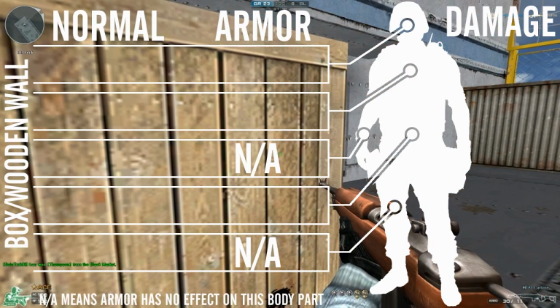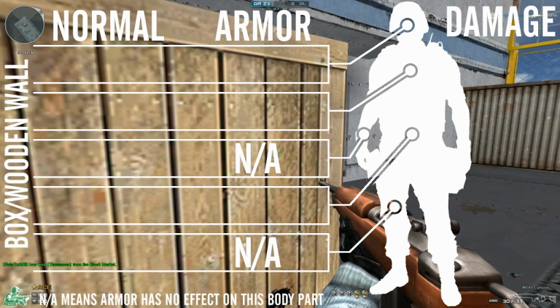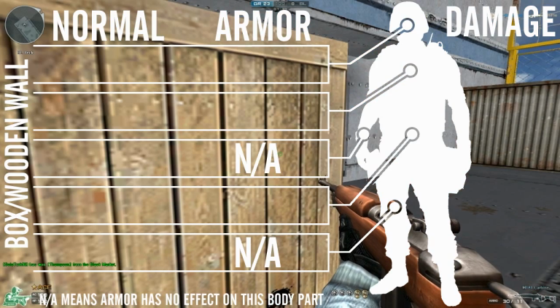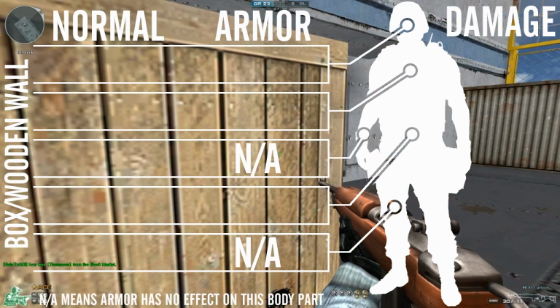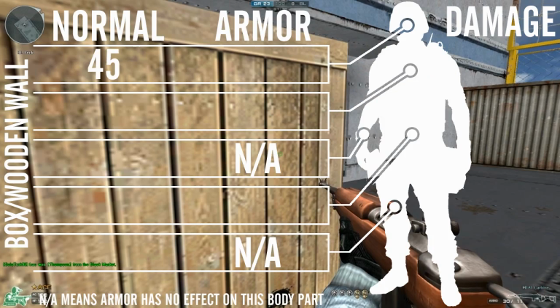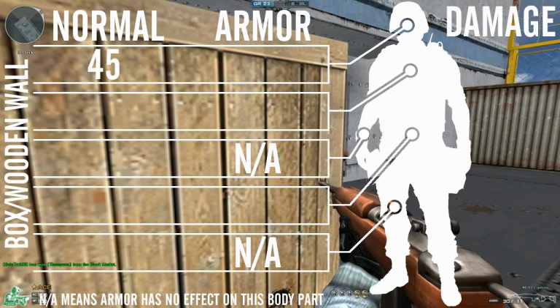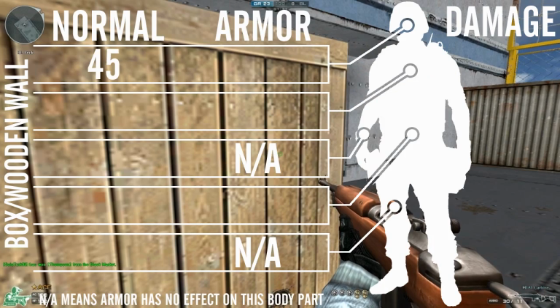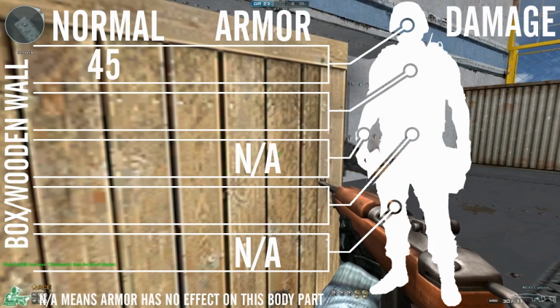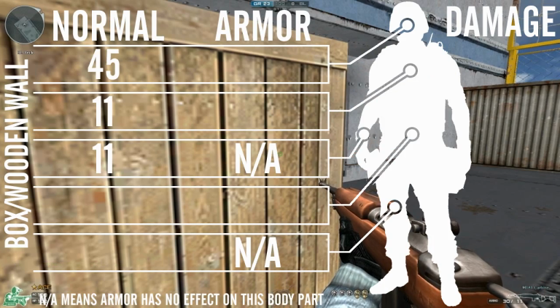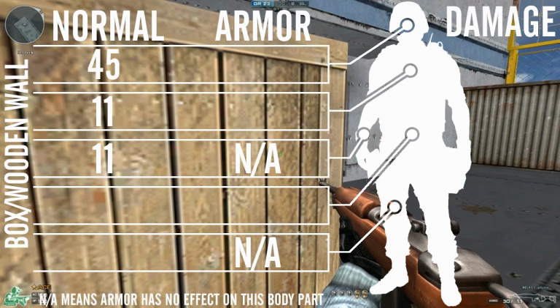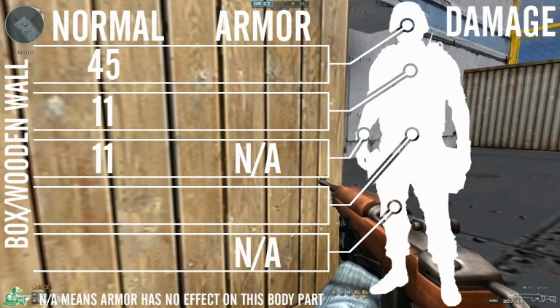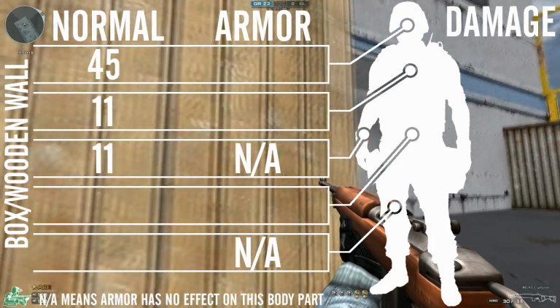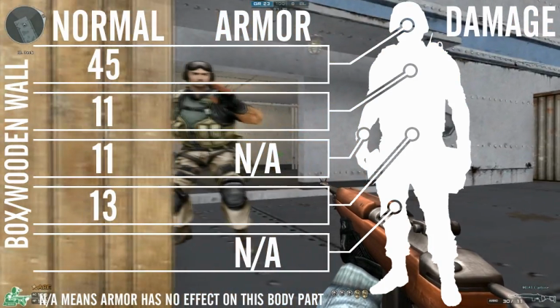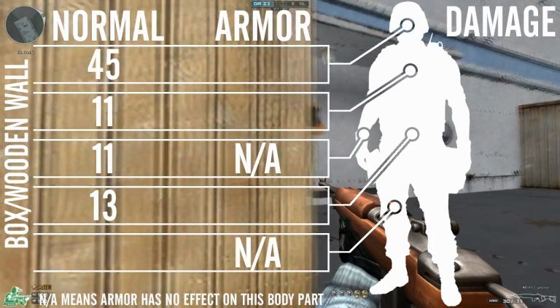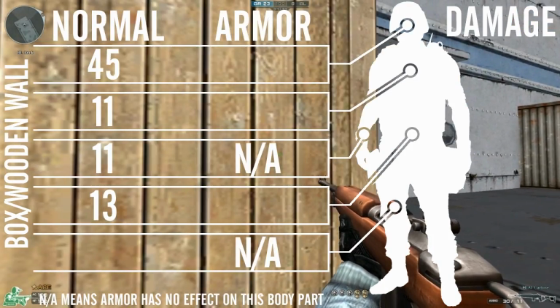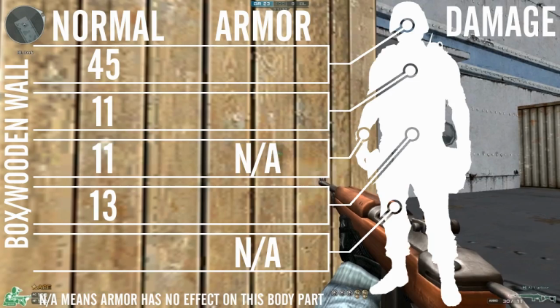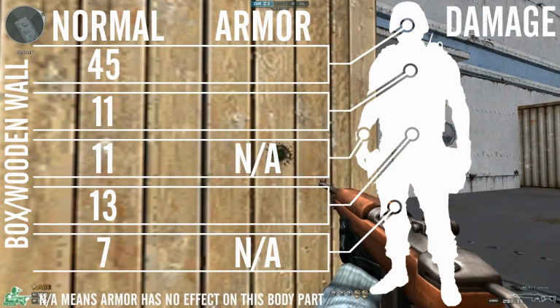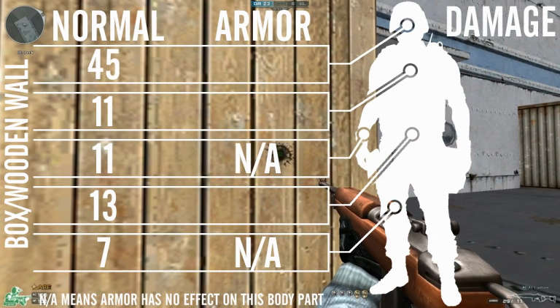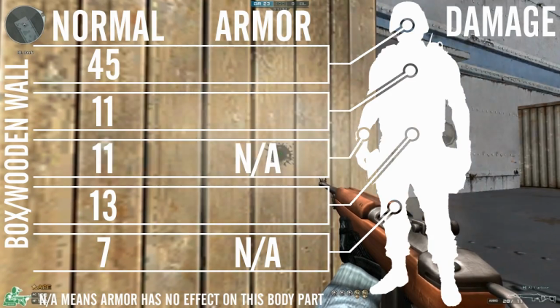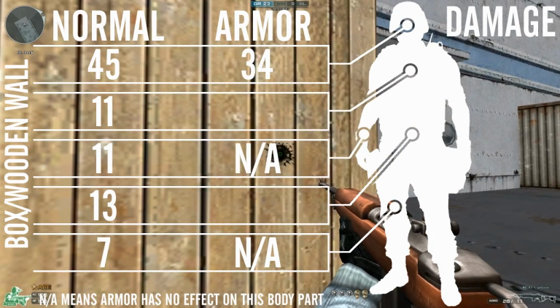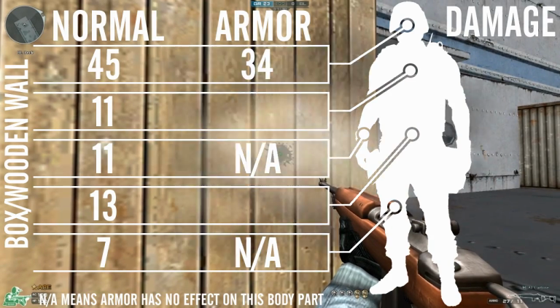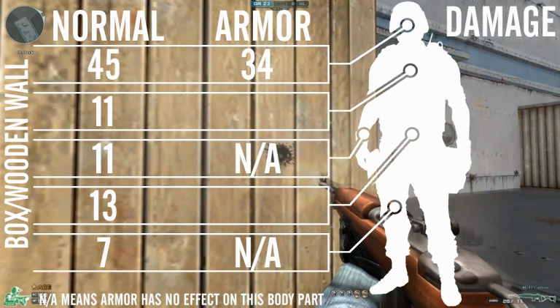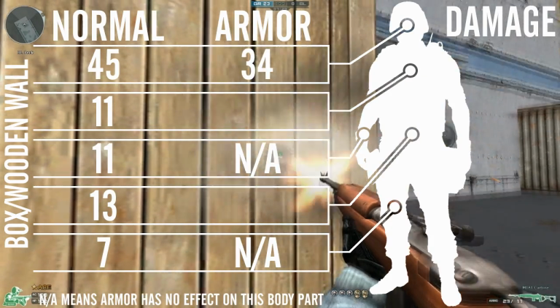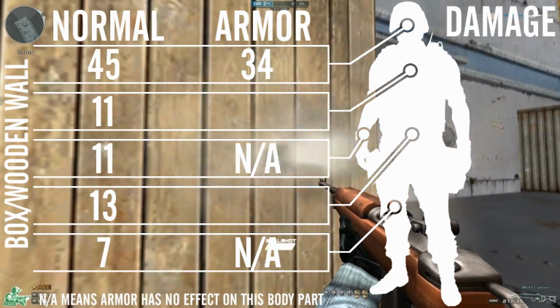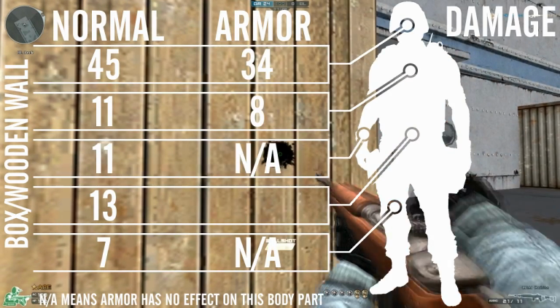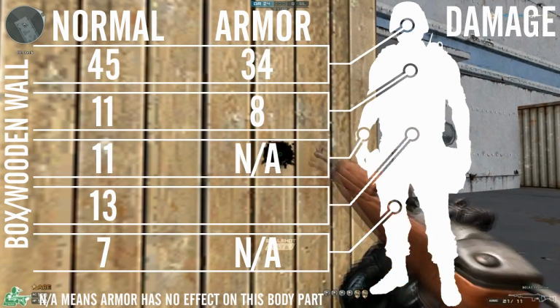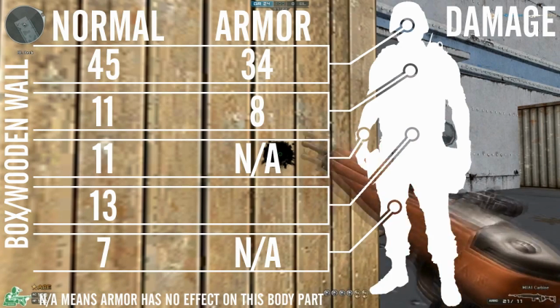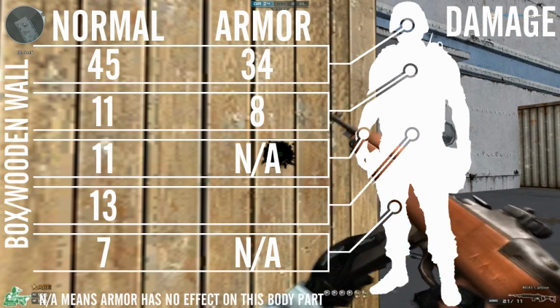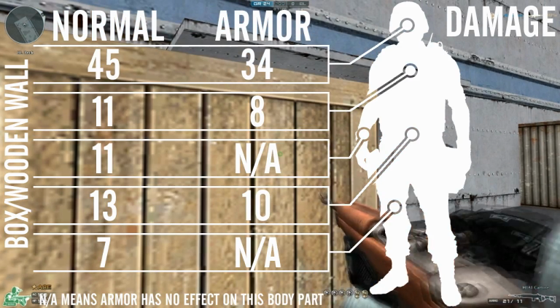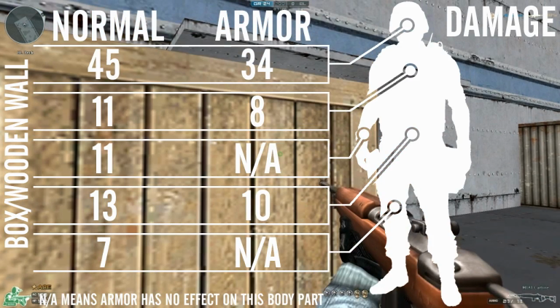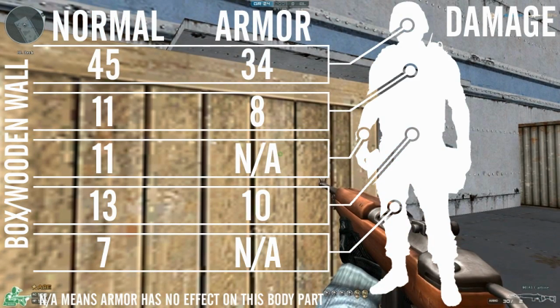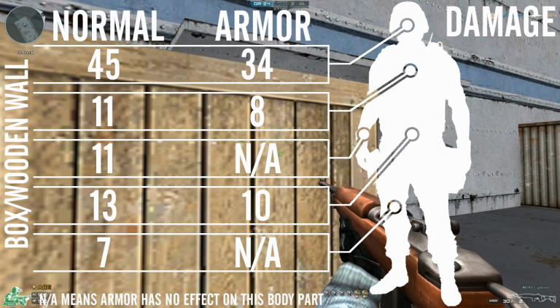Through a box you'll do 45 to the head, 11 to the chest and arms, 13 to the stomach/body, 7 to the legs. With armour: 34 to the head, 8 to the chest, and 10 to the stomach/body.